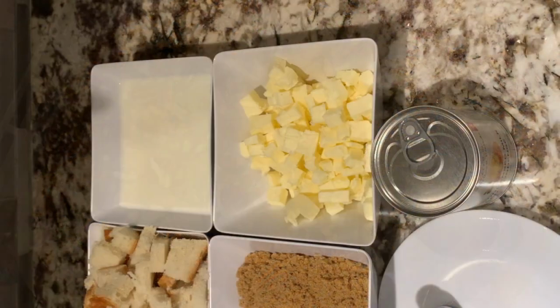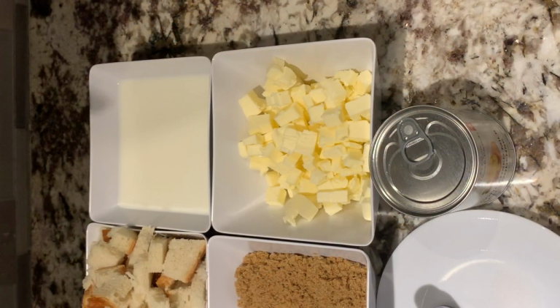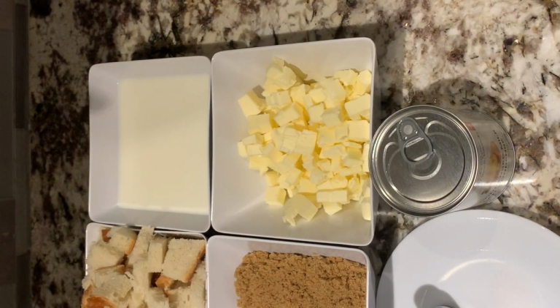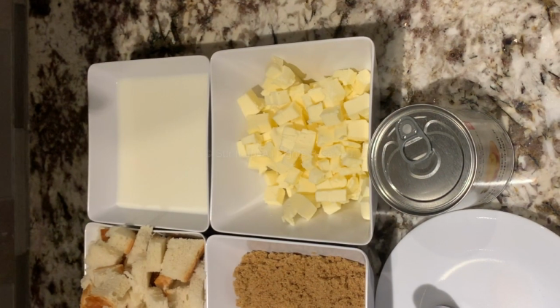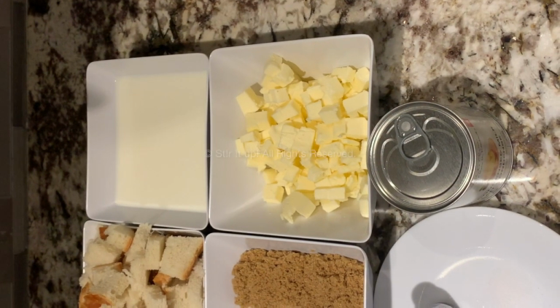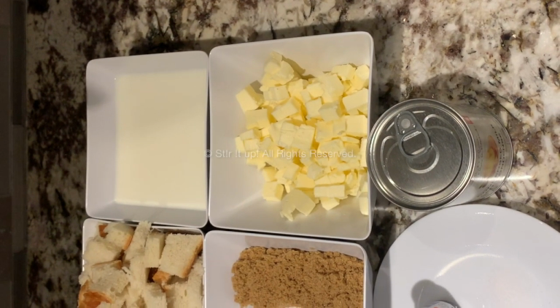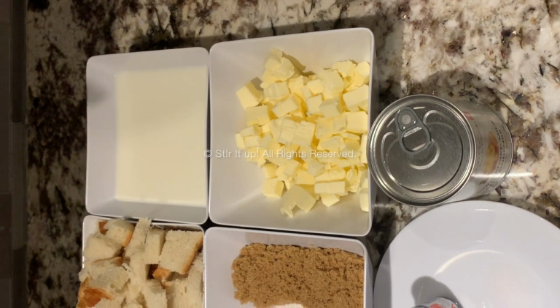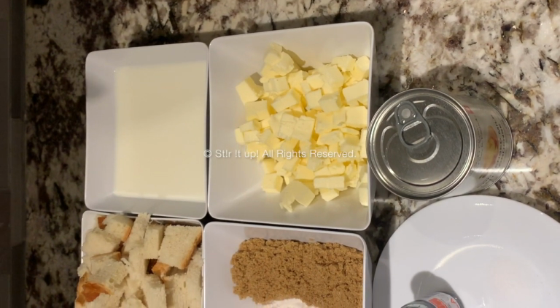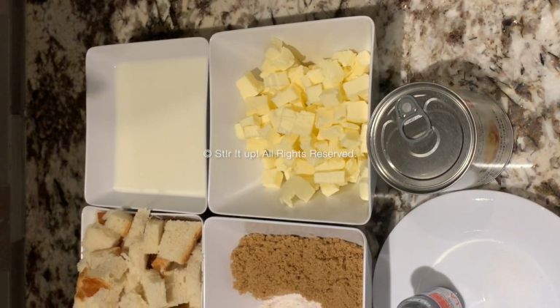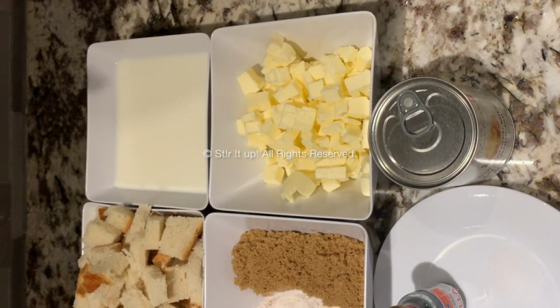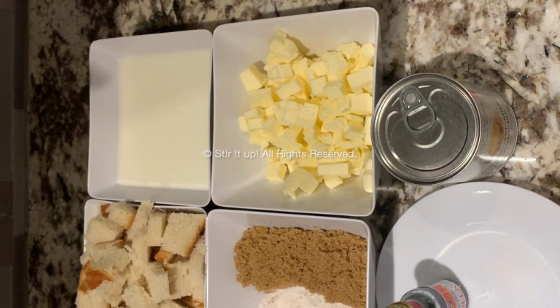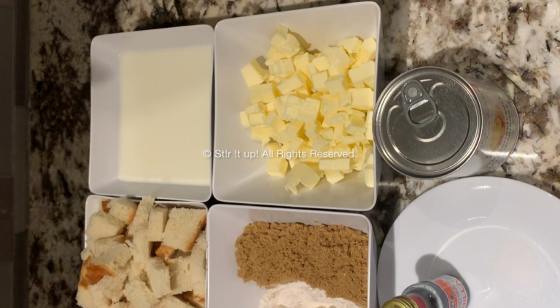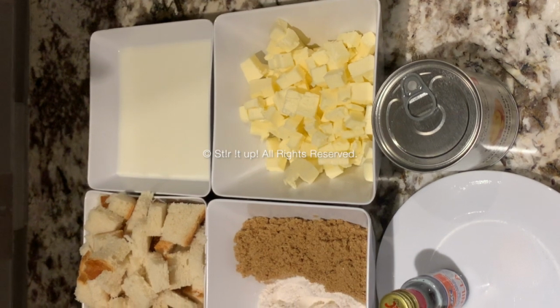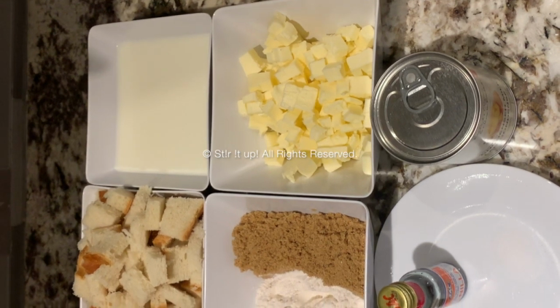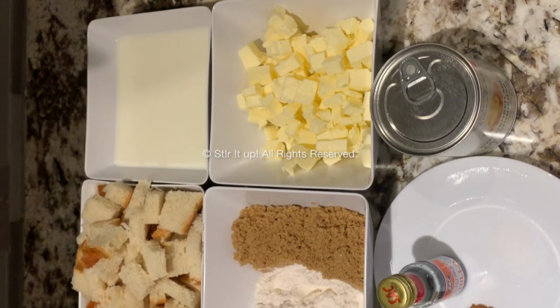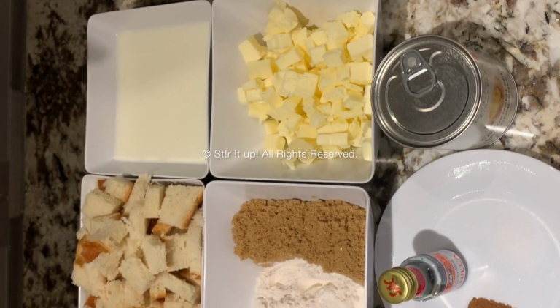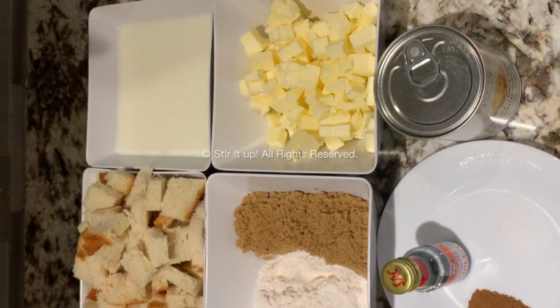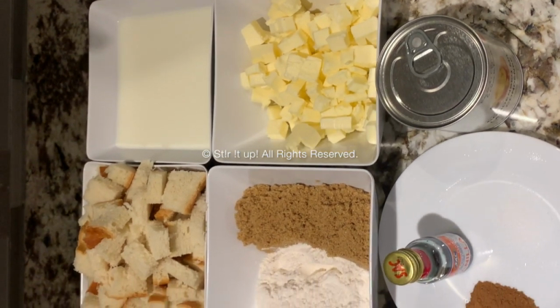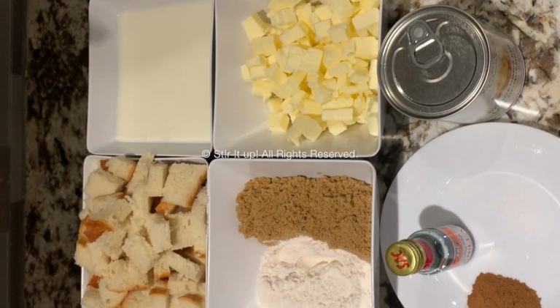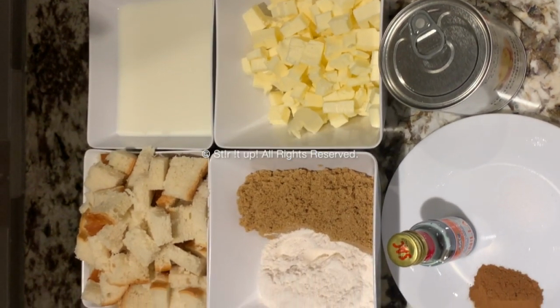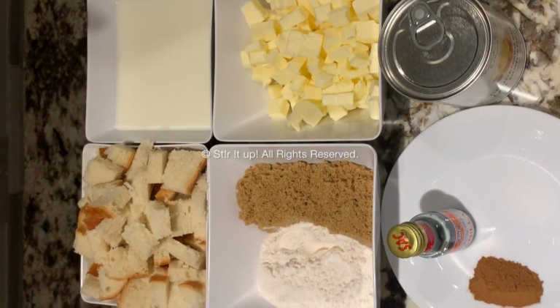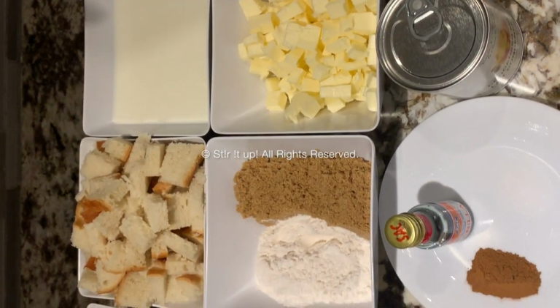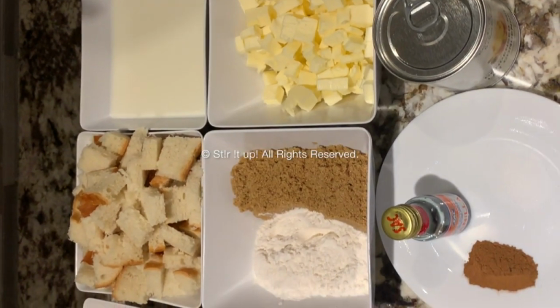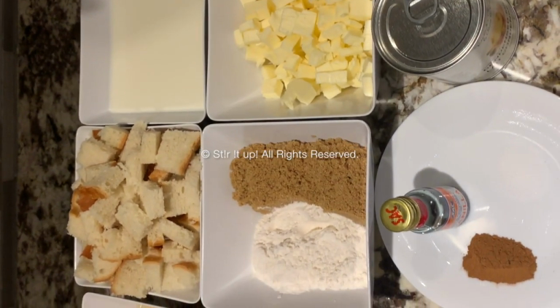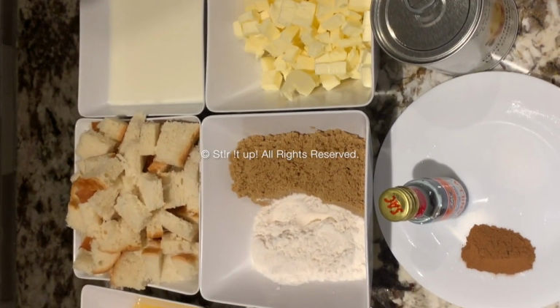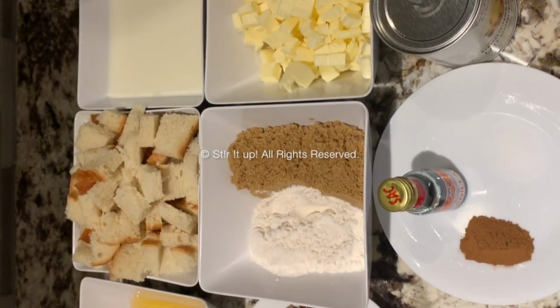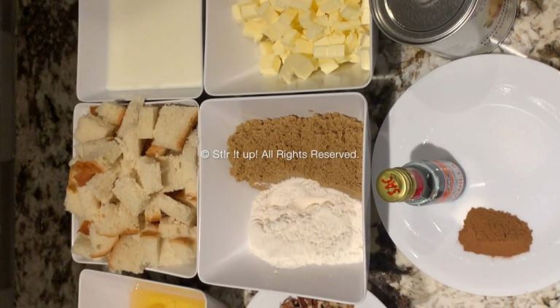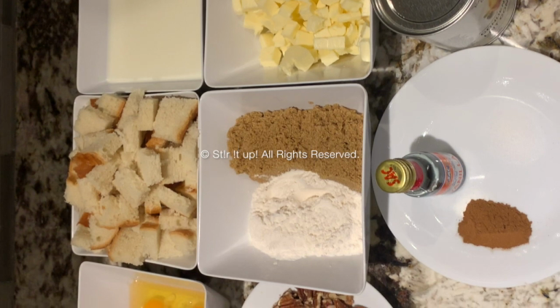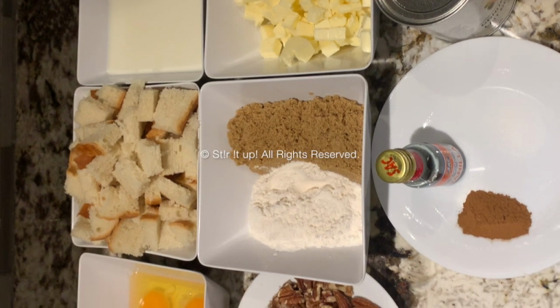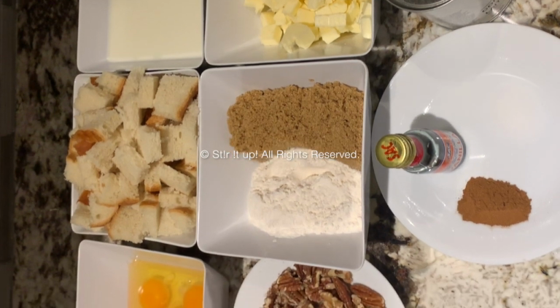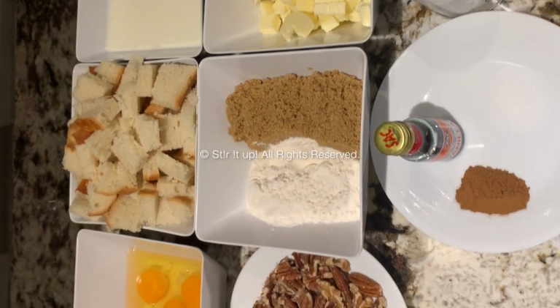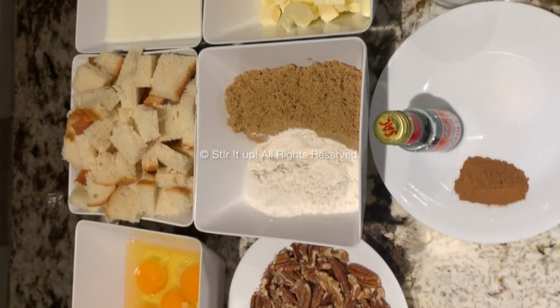What you'll need is a half loaf of bread, five eggs, two cups whole milk, one can sweetened condensed milk, one teaspoon salt, and one teaspoon cinnamon powder.